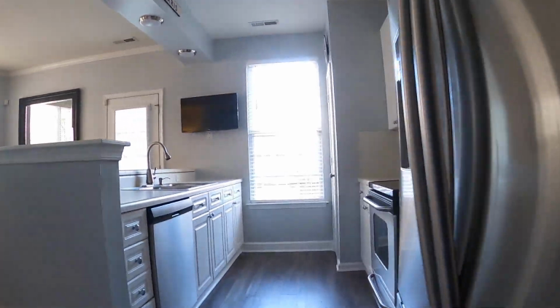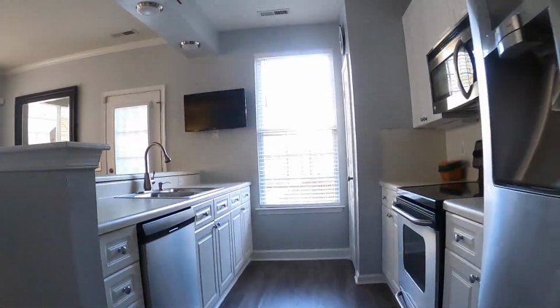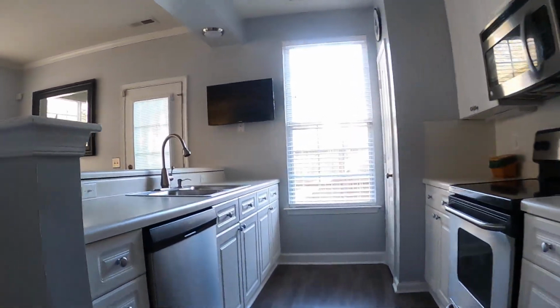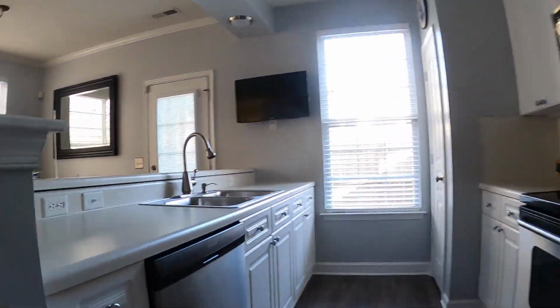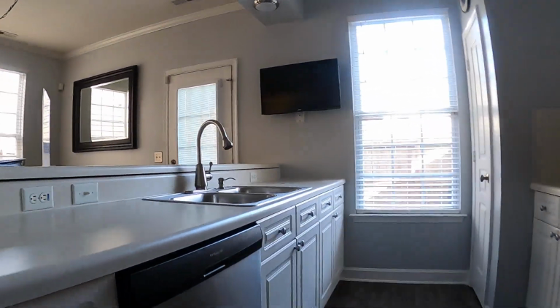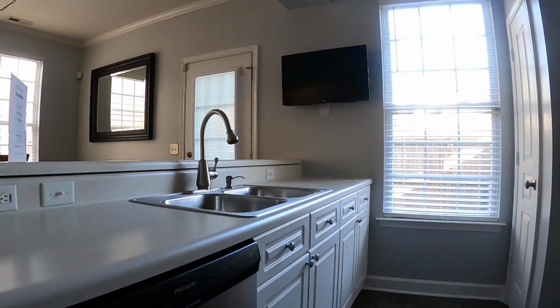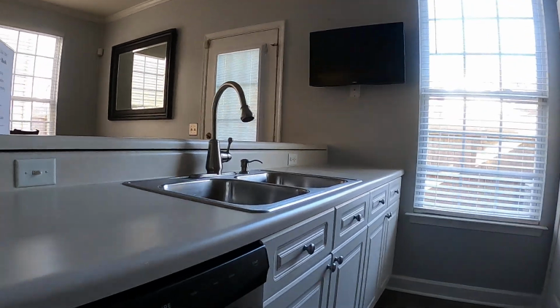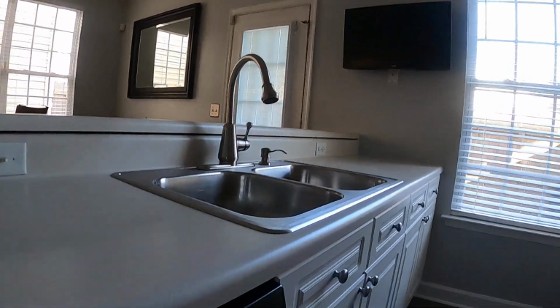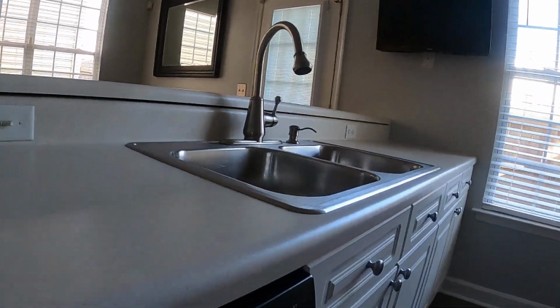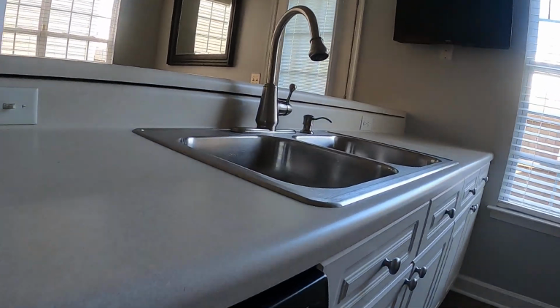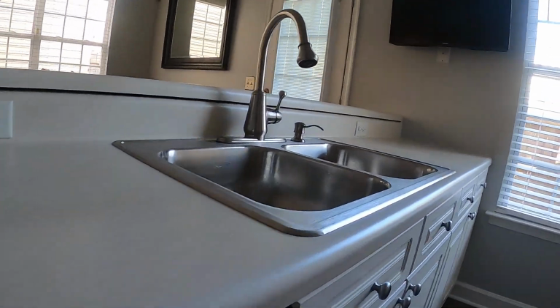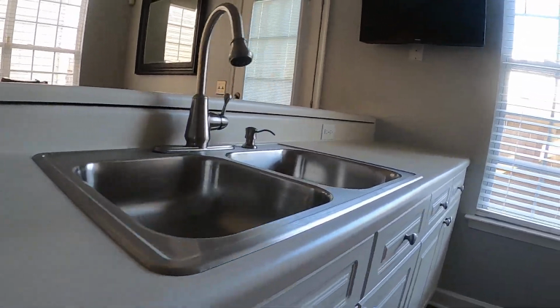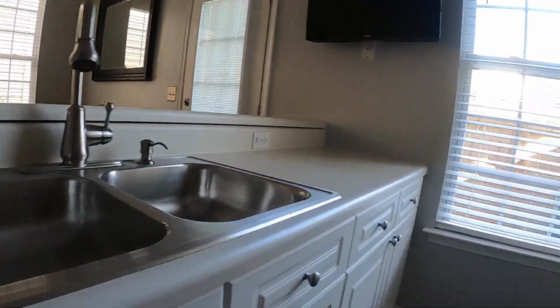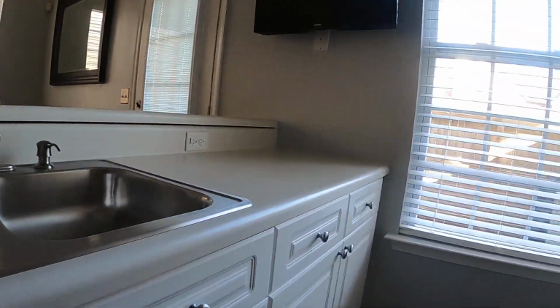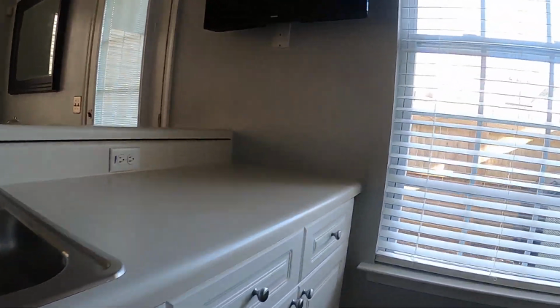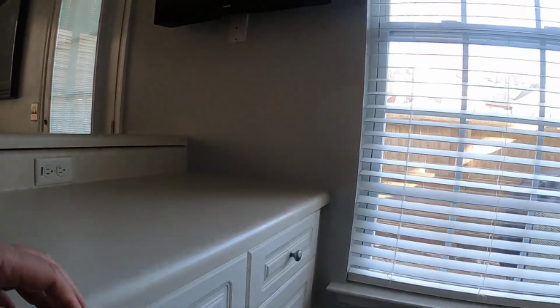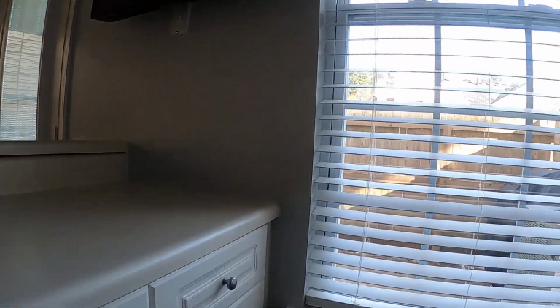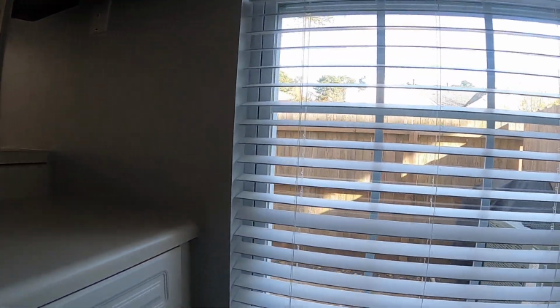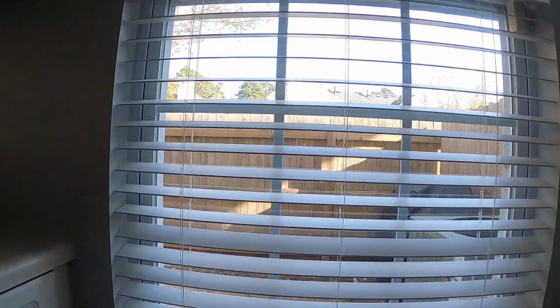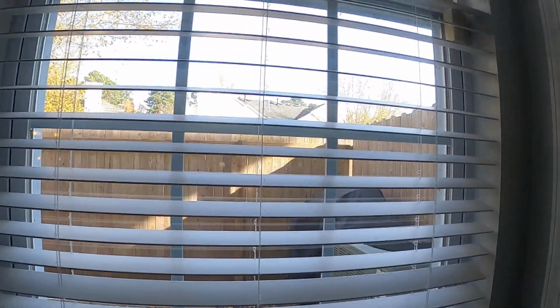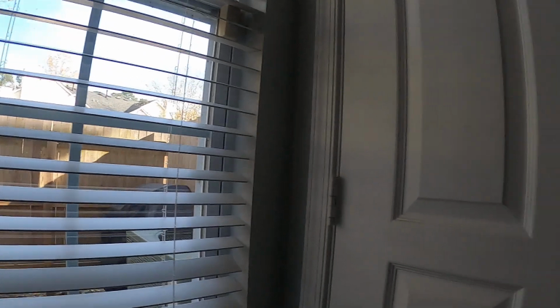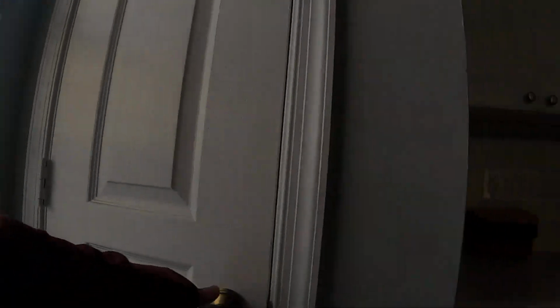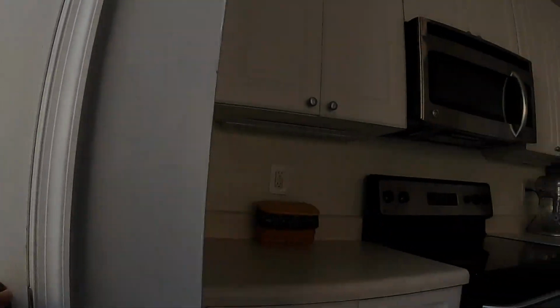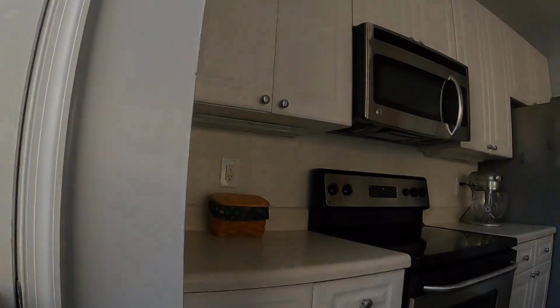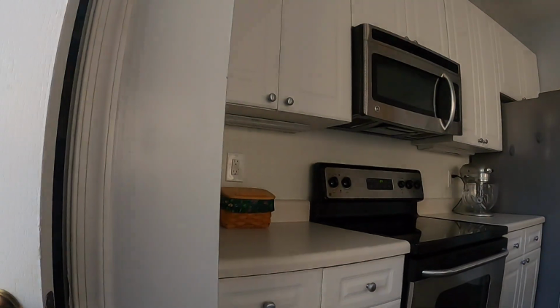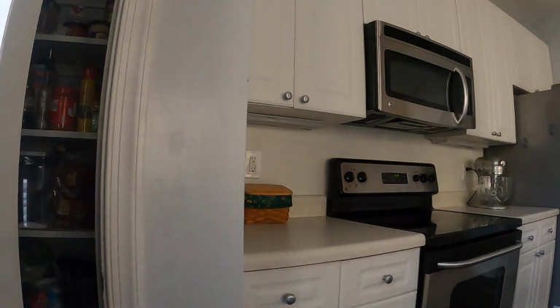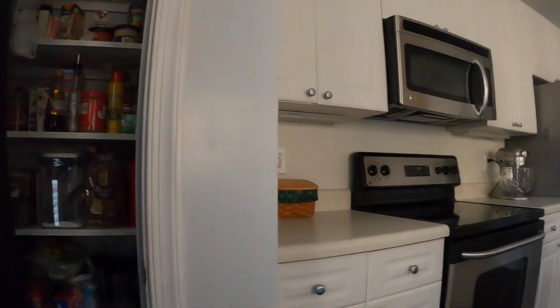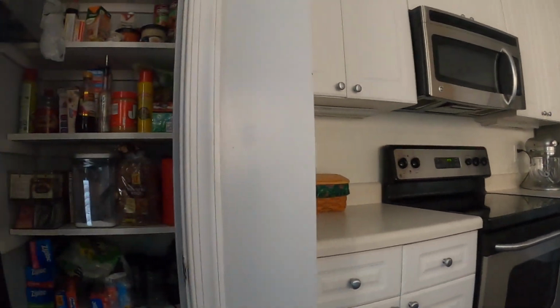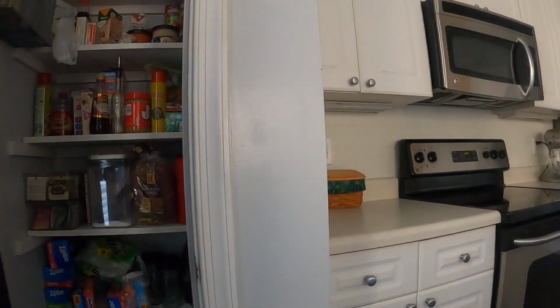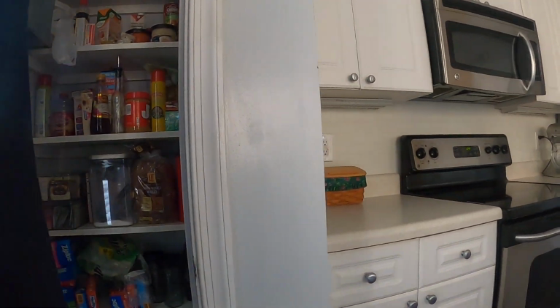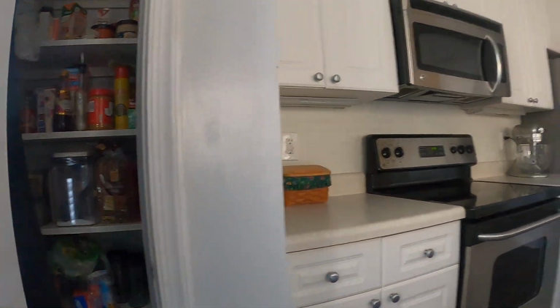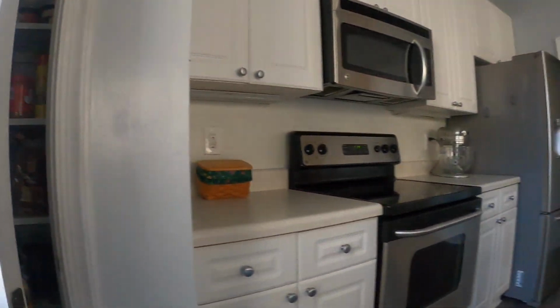And then the coat closet — pretty big coat closet. That's just standard countertop. They had a home inspection already.